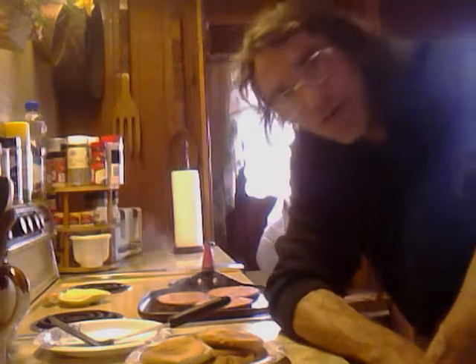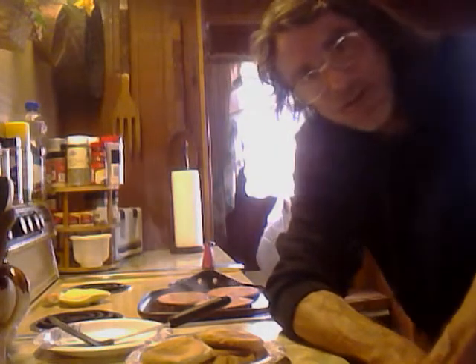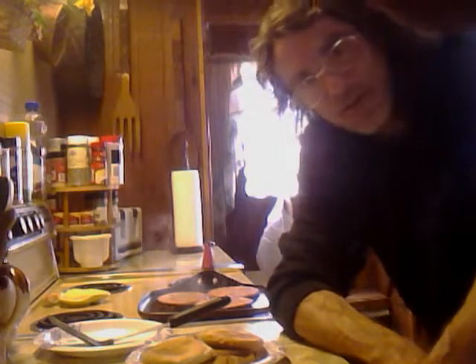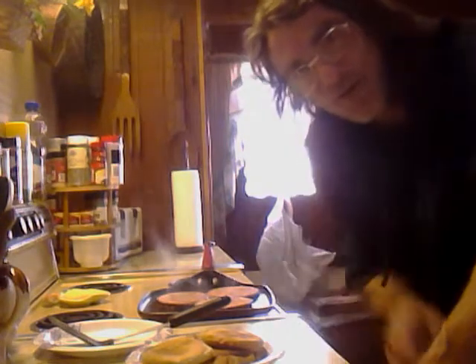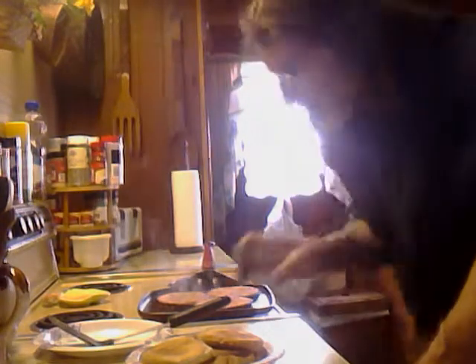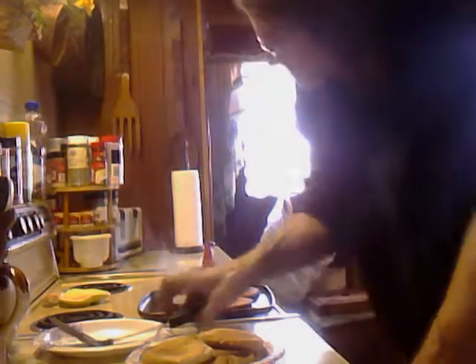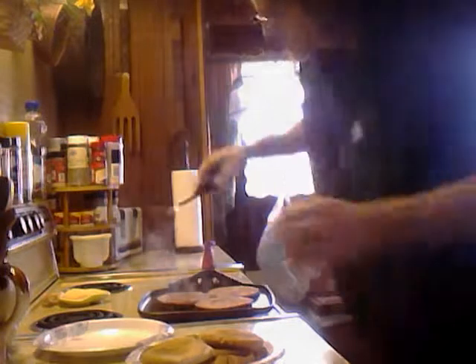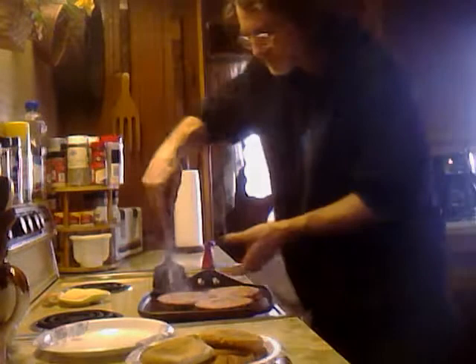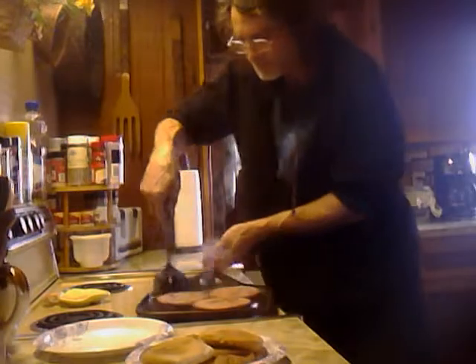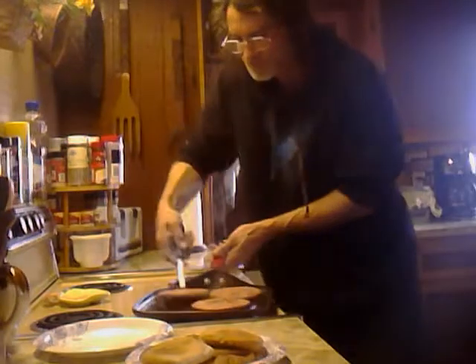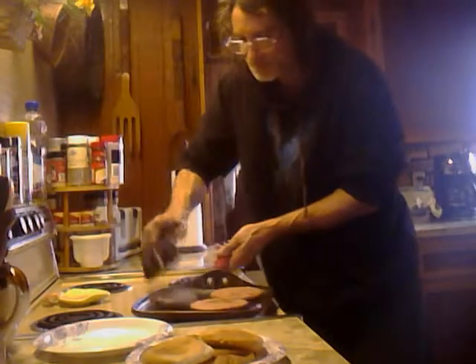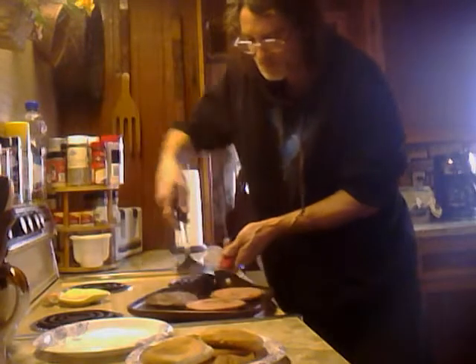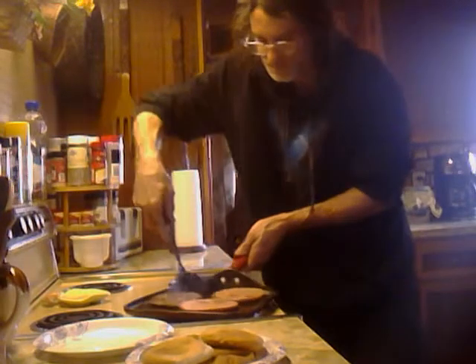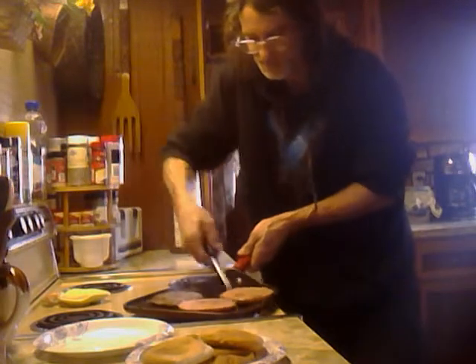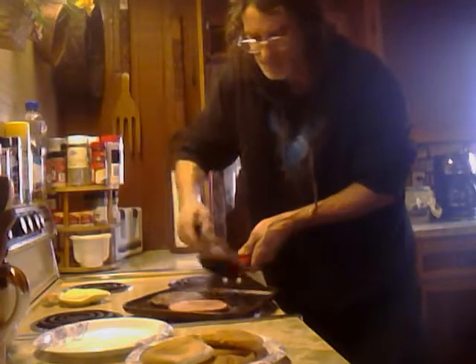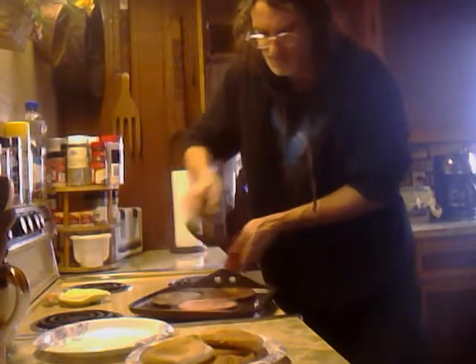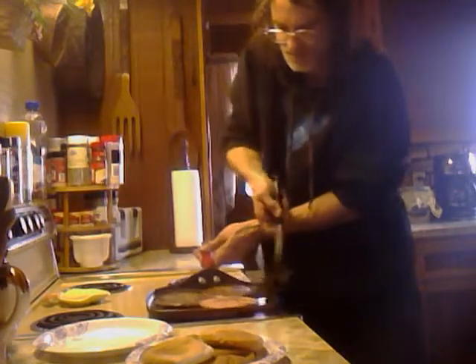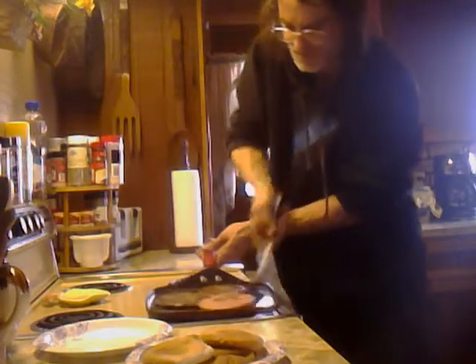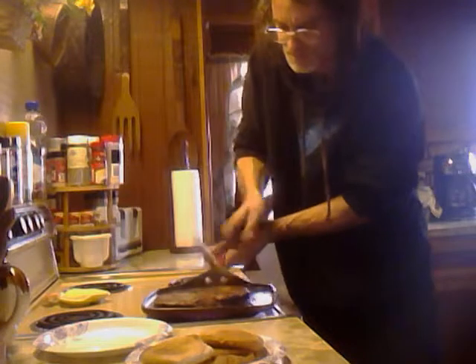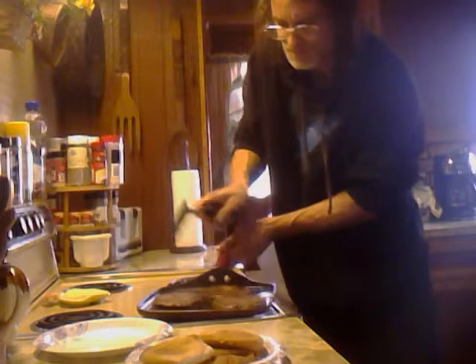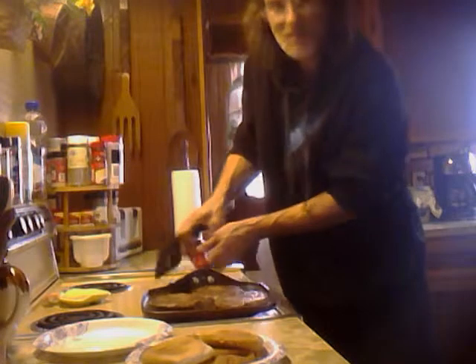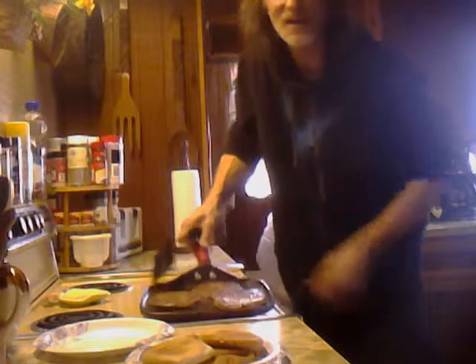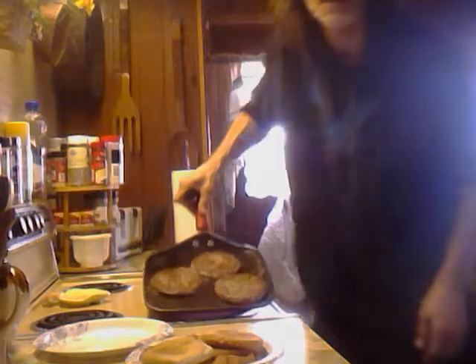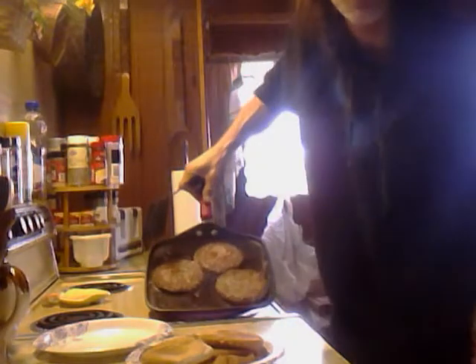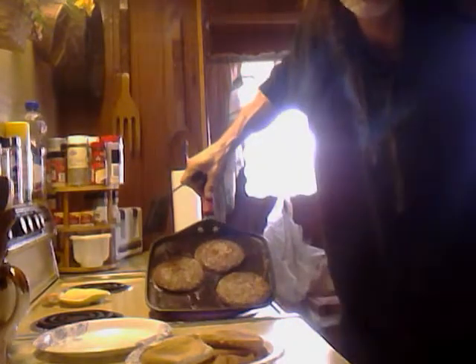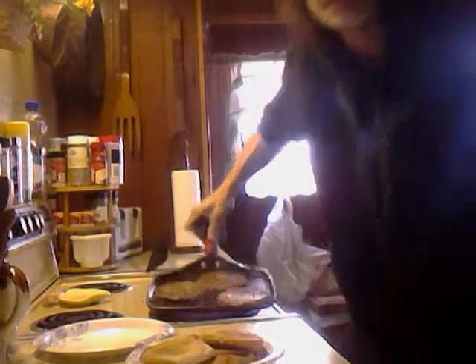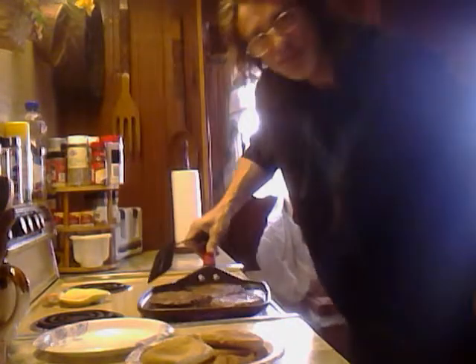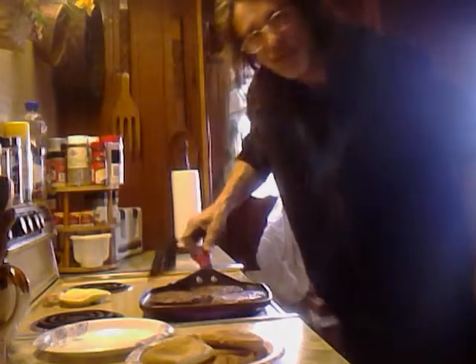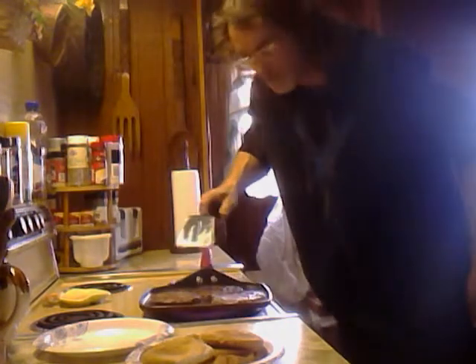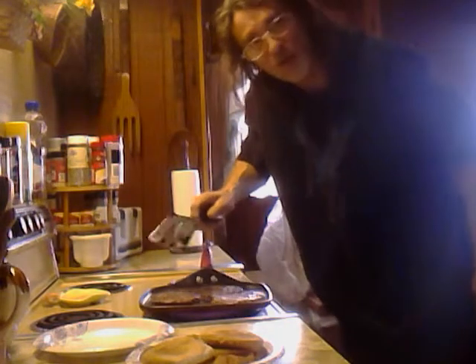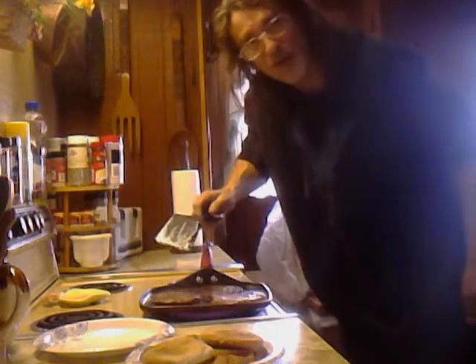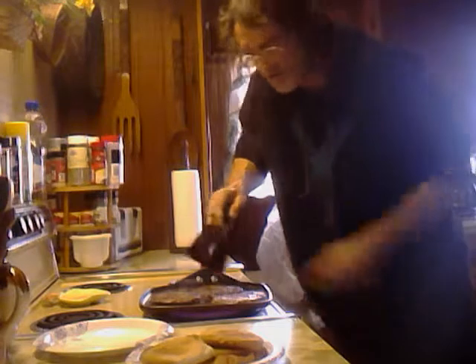It looks like we're about time to flip these bad boys over. Oh yeah, you see that there — they're cooking along quite nicely.